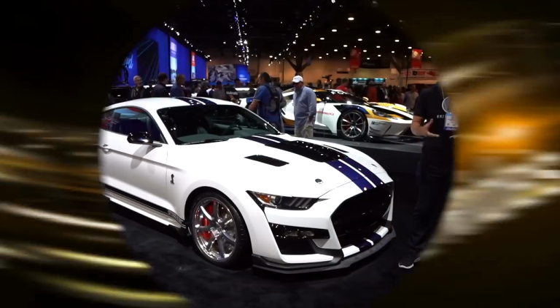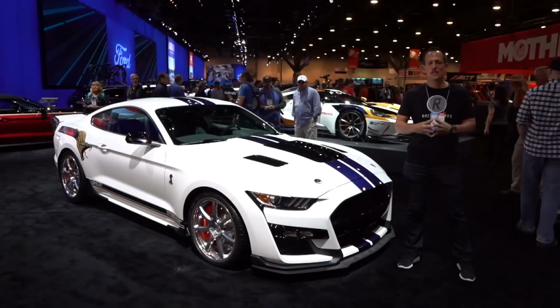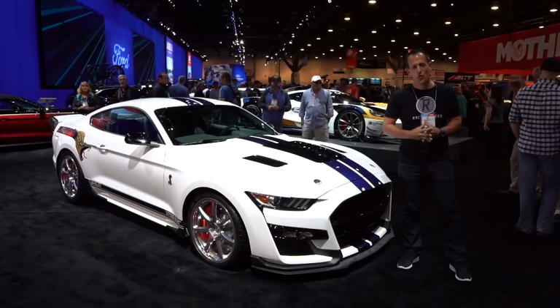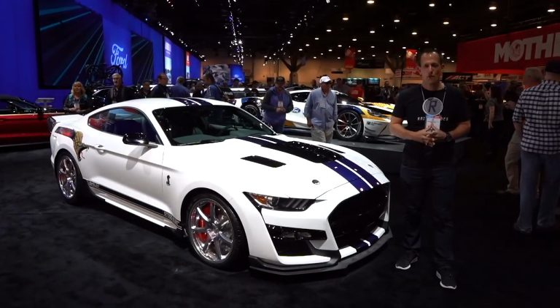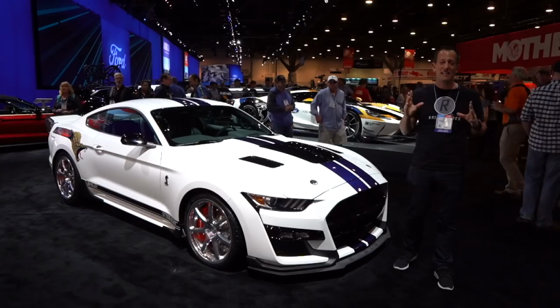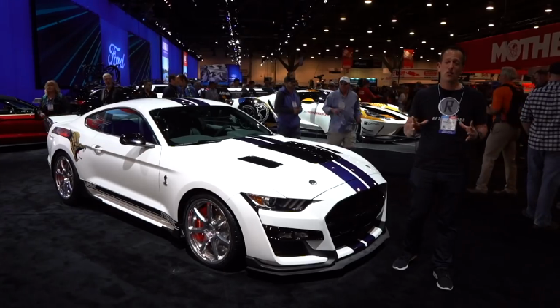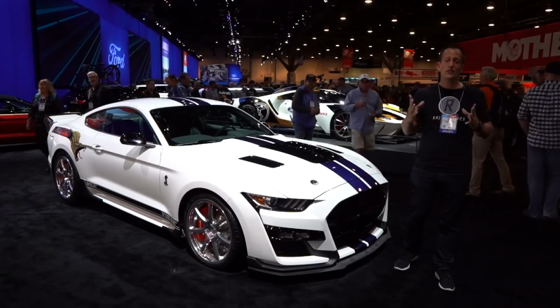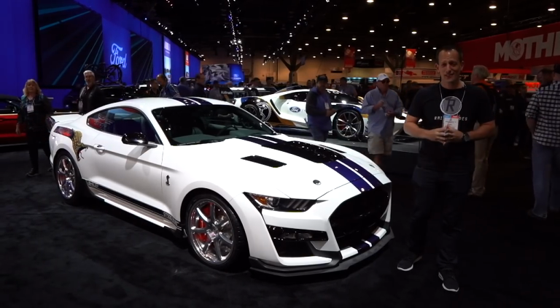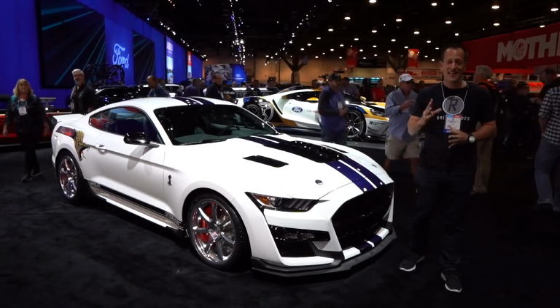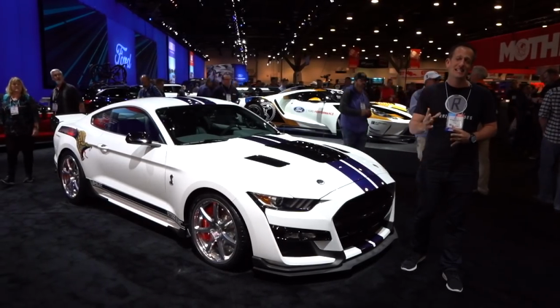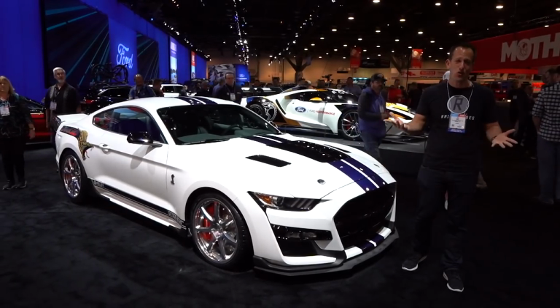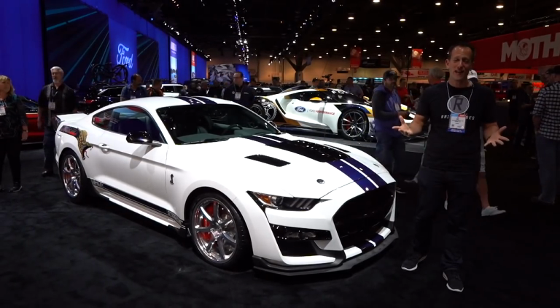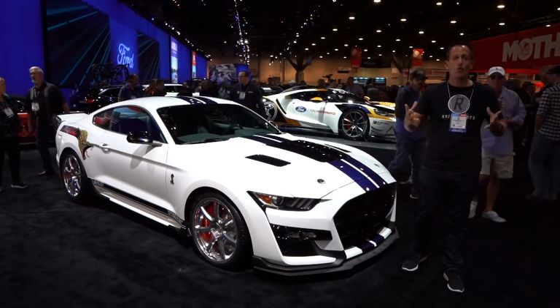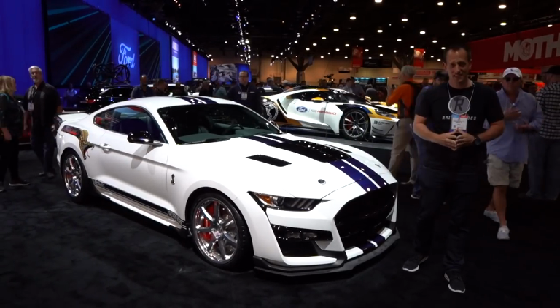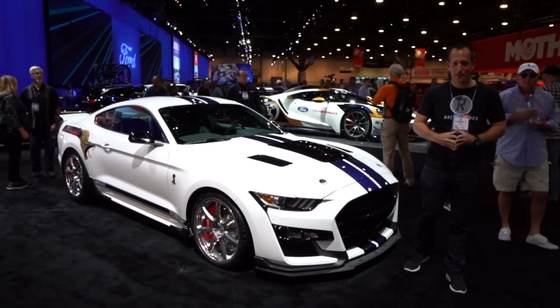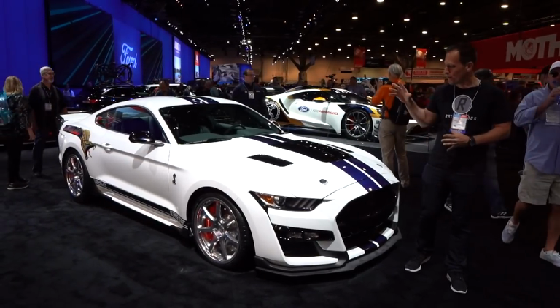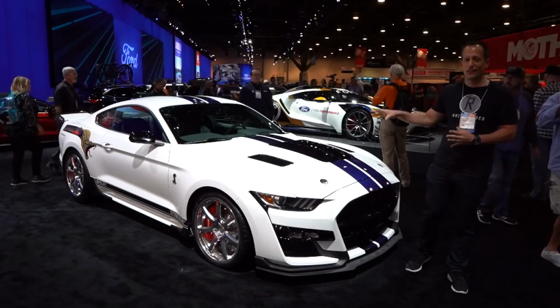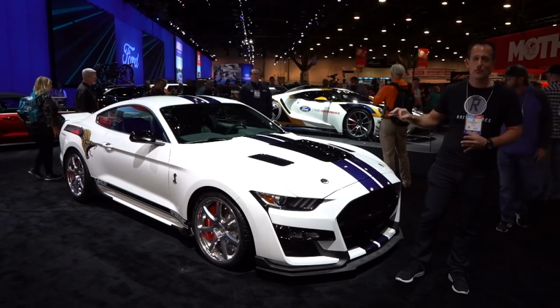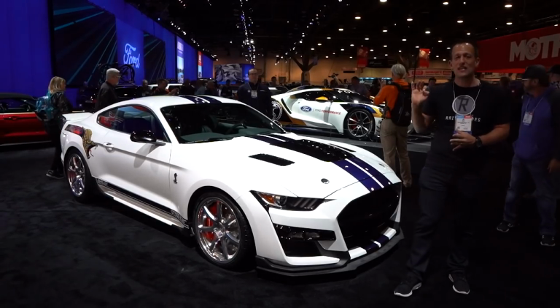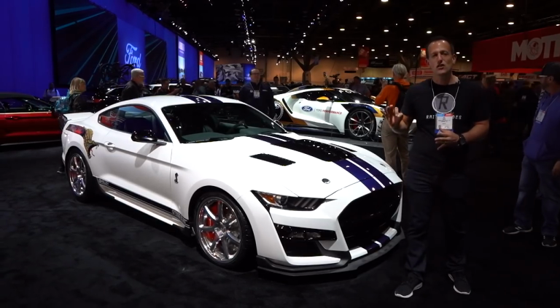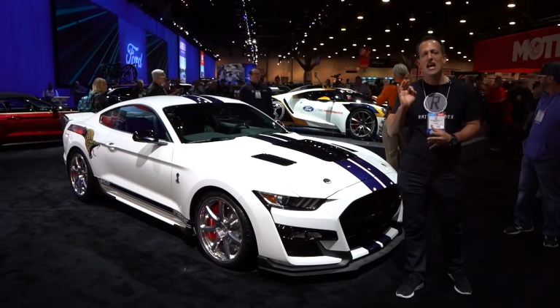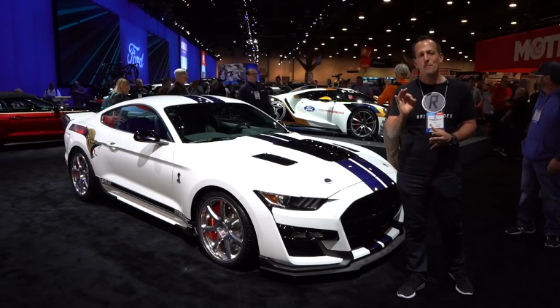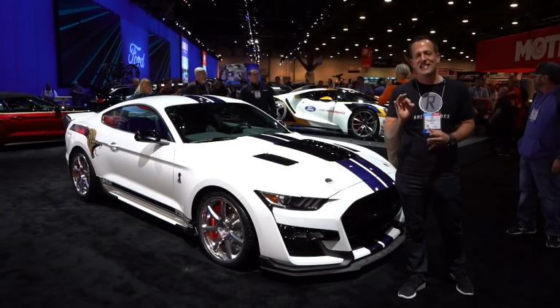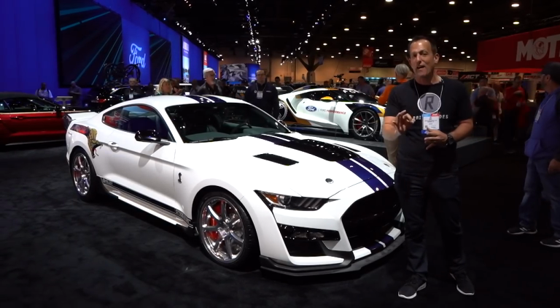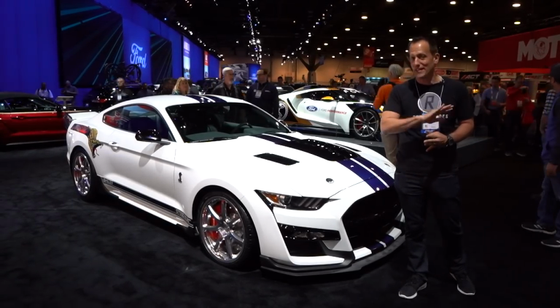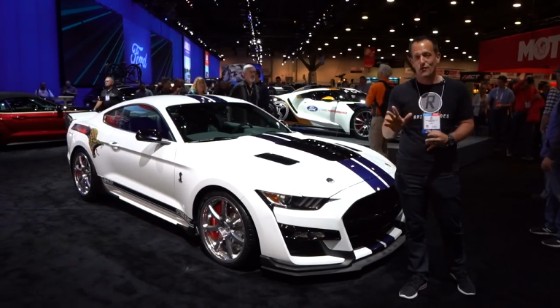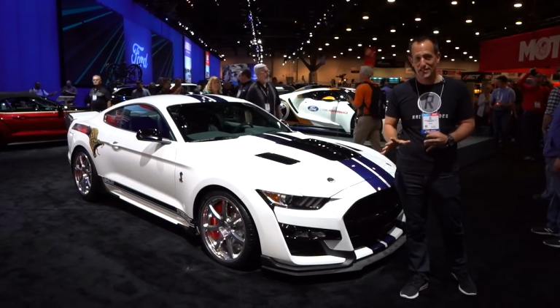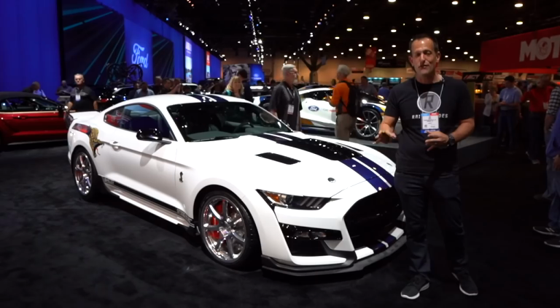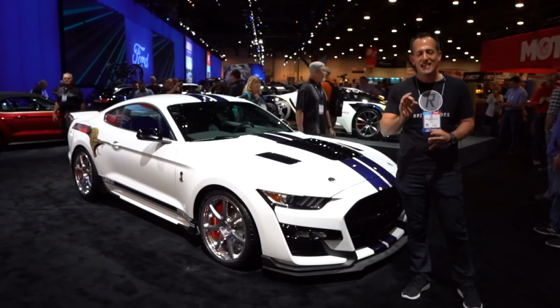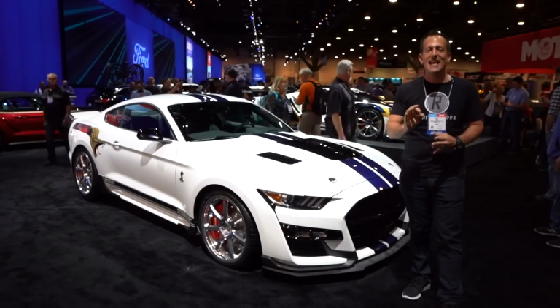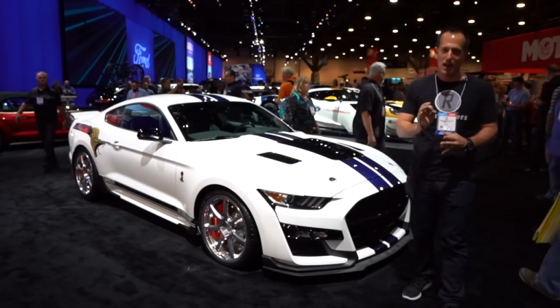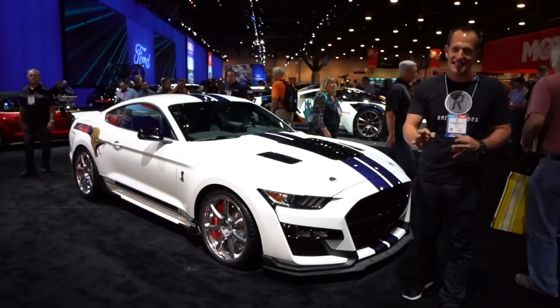Hey guys, what's up? It's Joe Rady from Rady's Rides. I'm here at the 2019 SEMA Show in Las Vegas. Of course, I'm going to stop at the Ford booth and look at this. We got a 2020 Shelby GT500, but this is like no other GT500. This is a Dragon Snake.